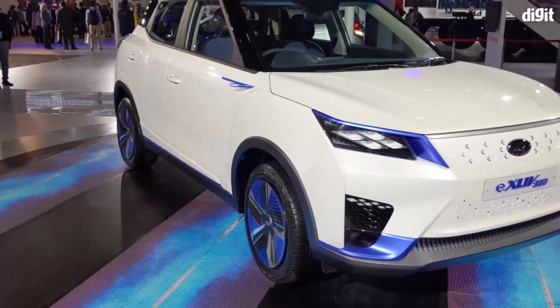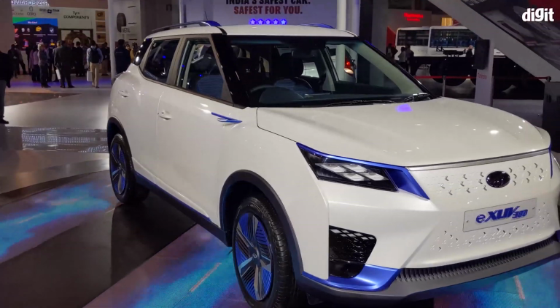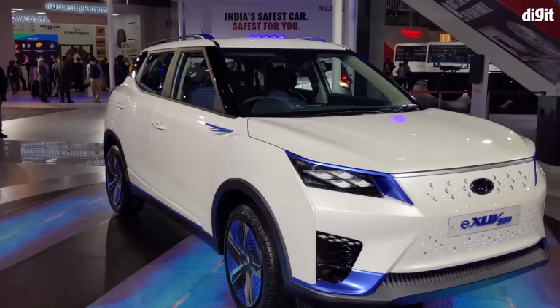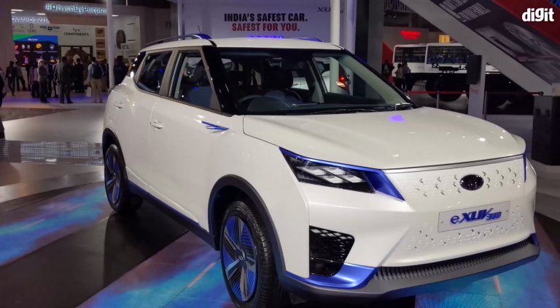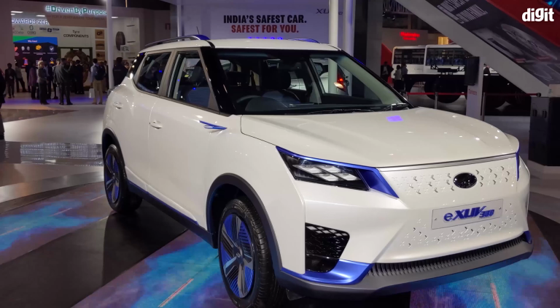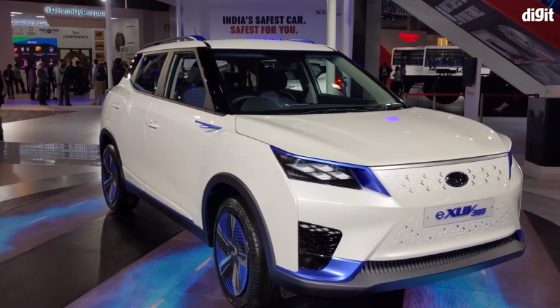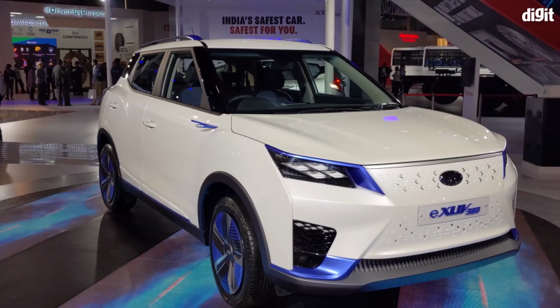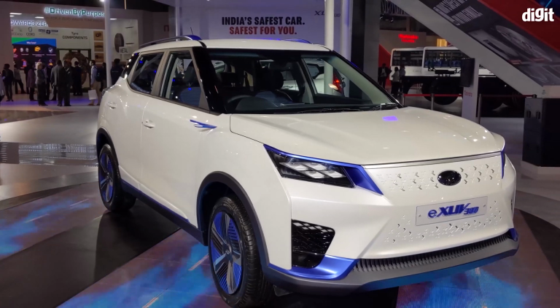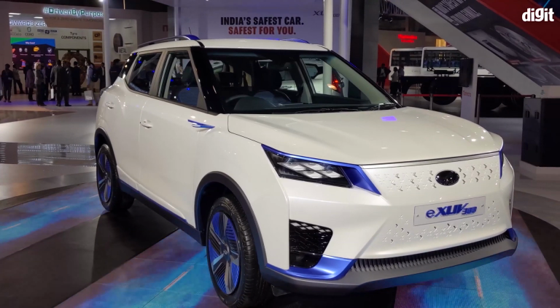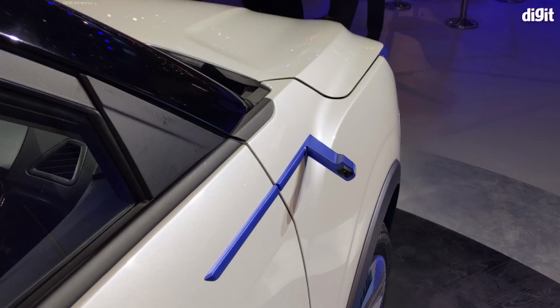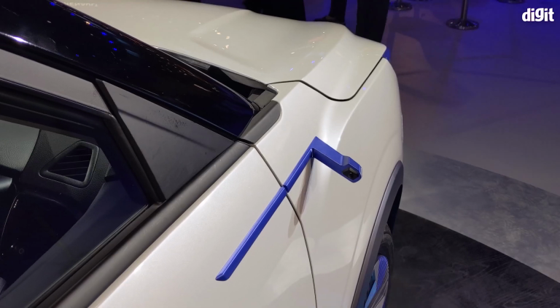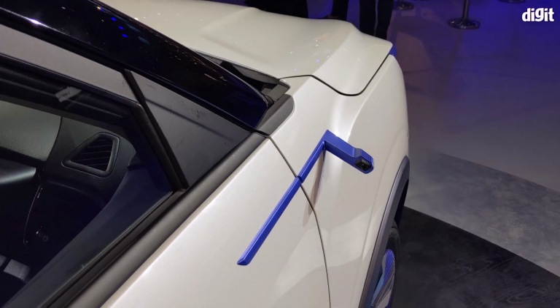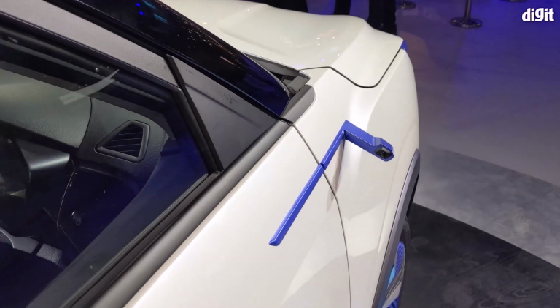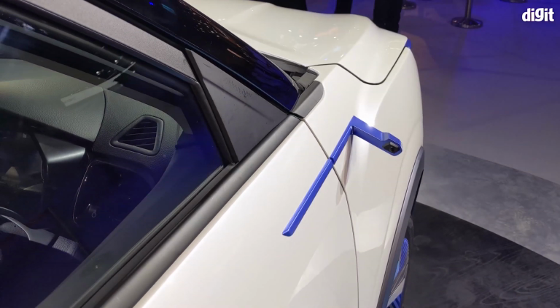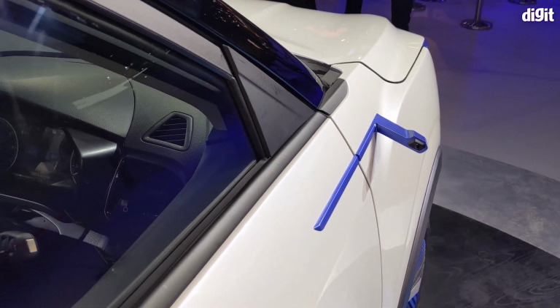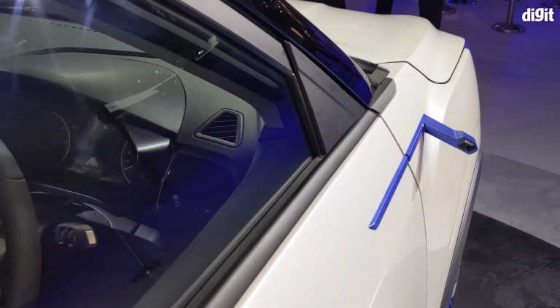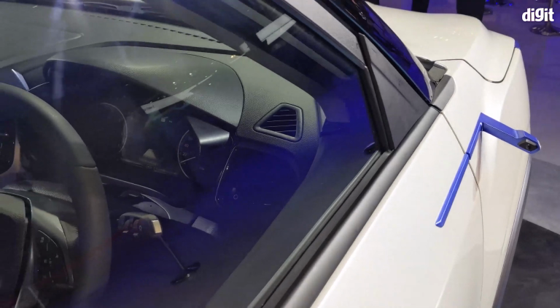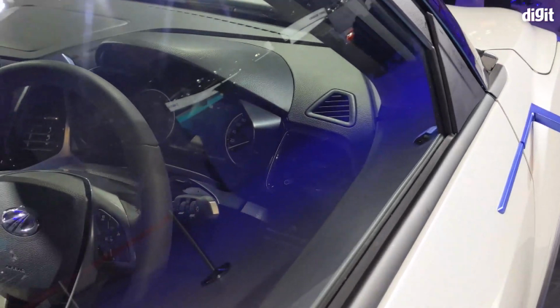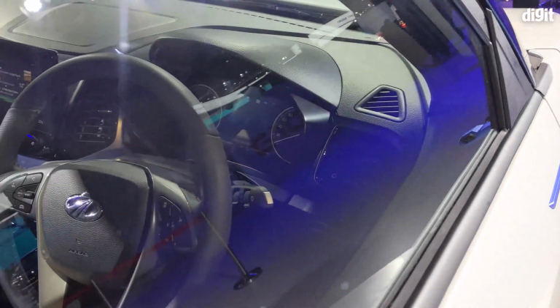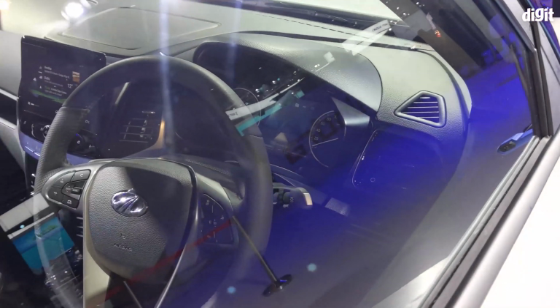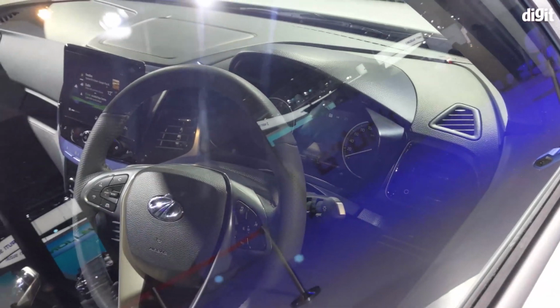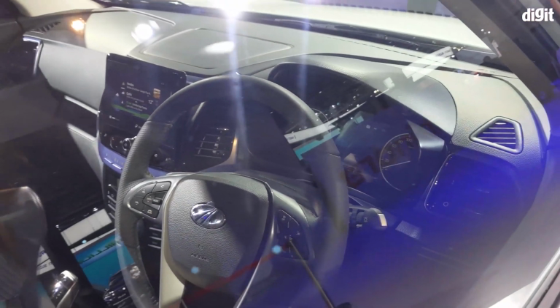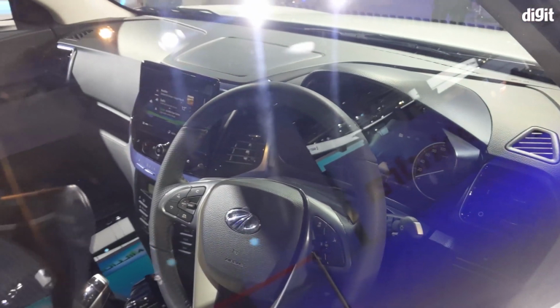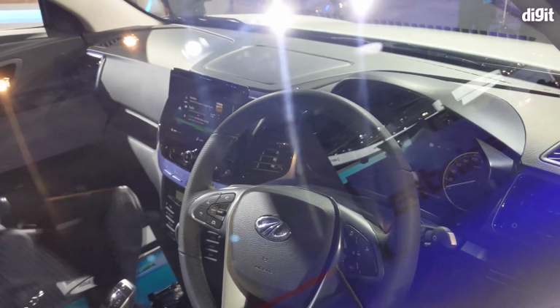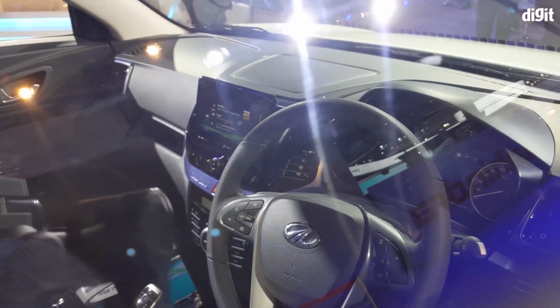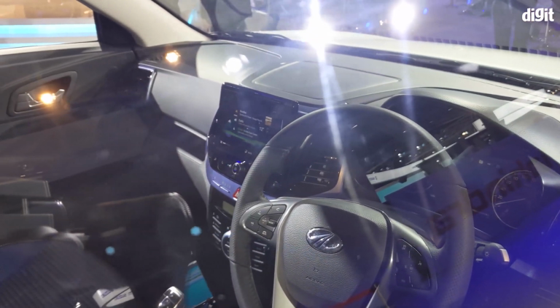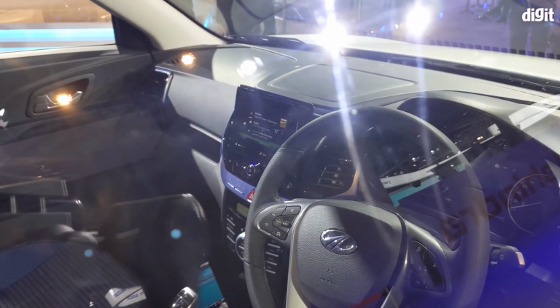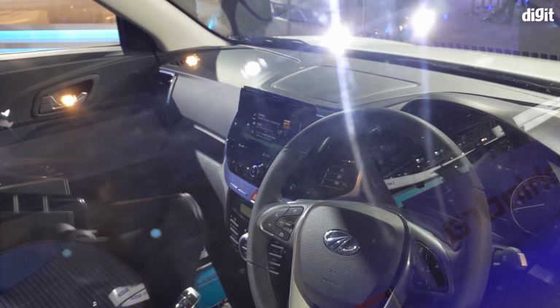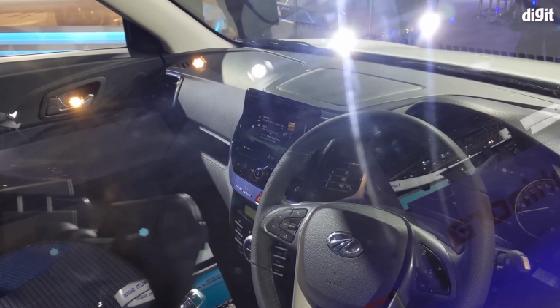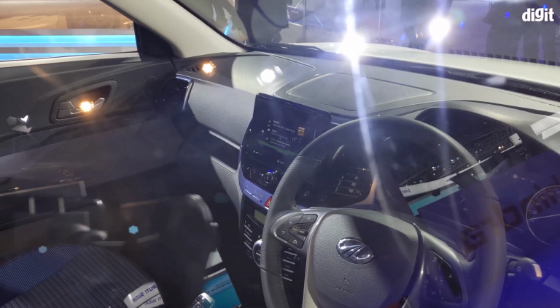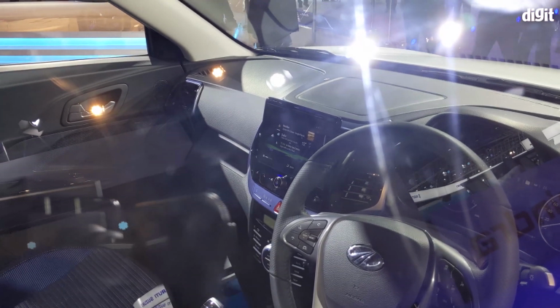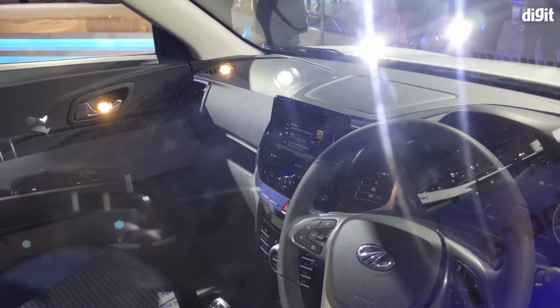The second was the eXUV300, which is an electric version of the outgoing XUV300 hatchback. Powered and styled better than the cheaper eKUV100, the eXUV300 is set to enter the market sometime next year.